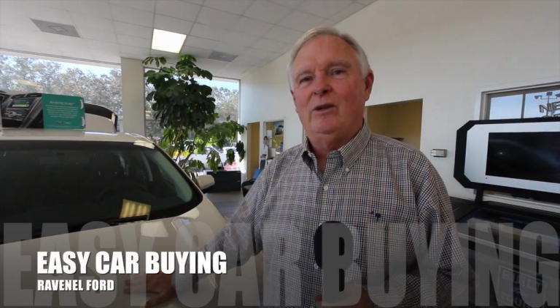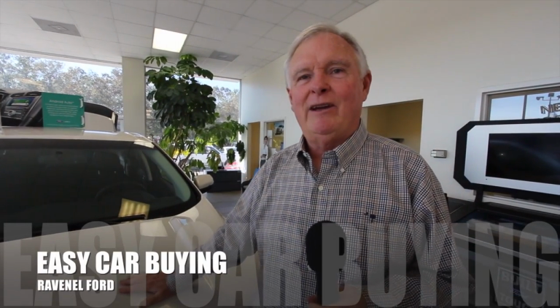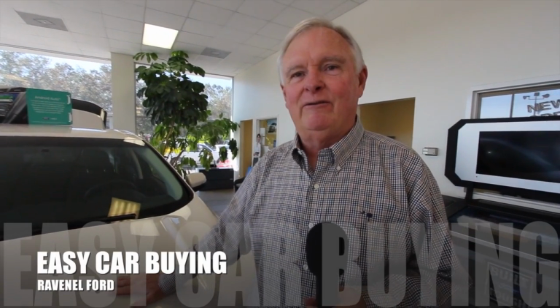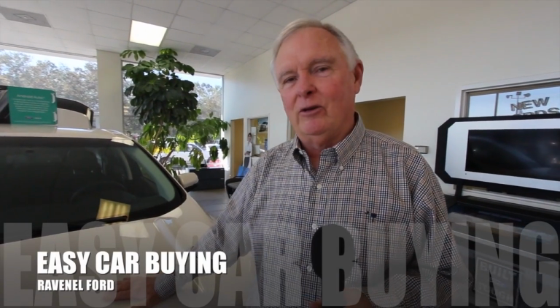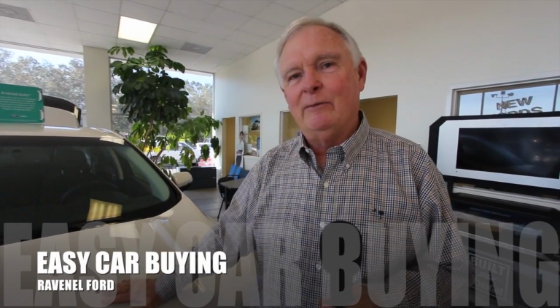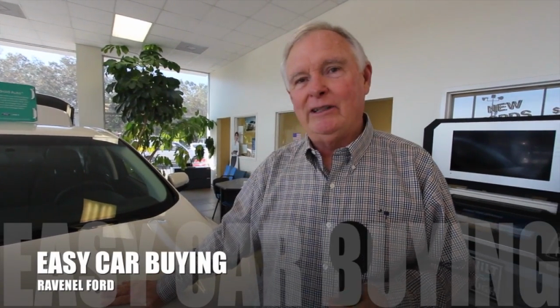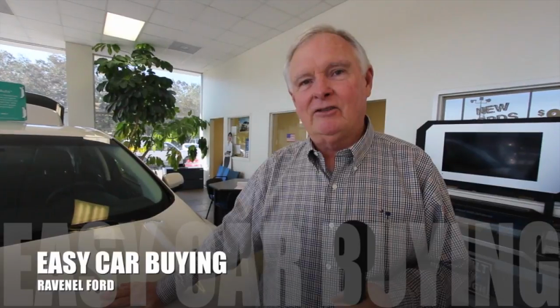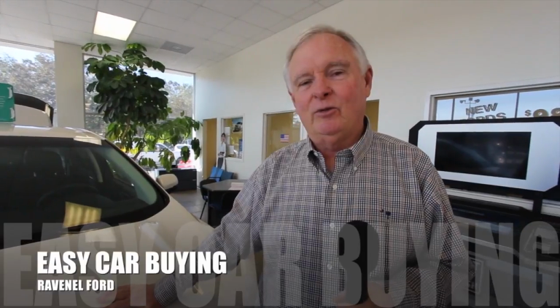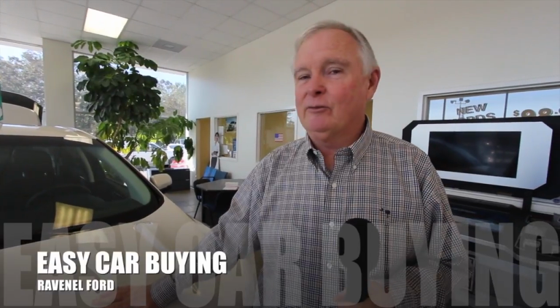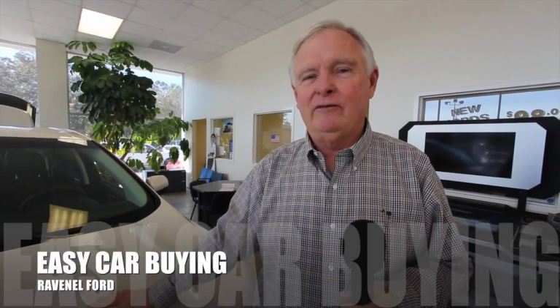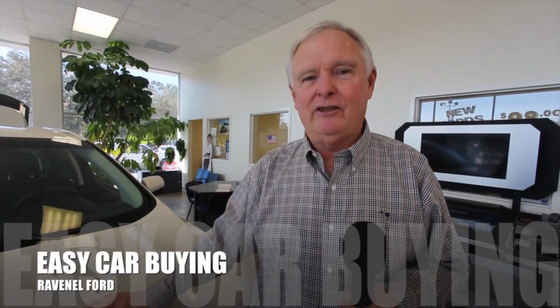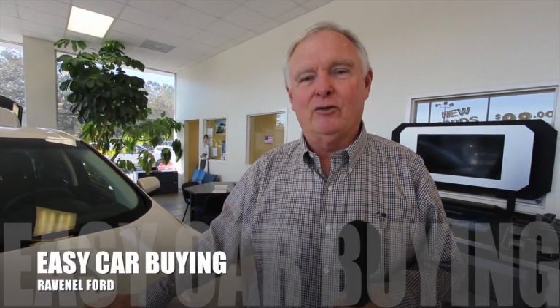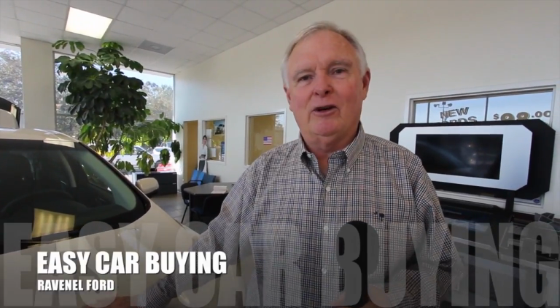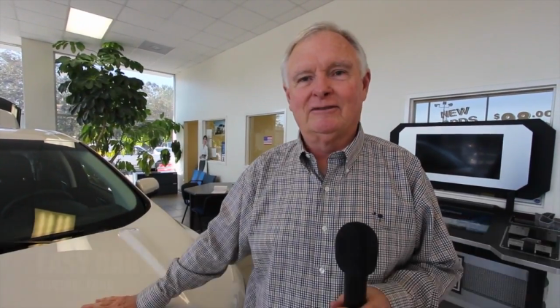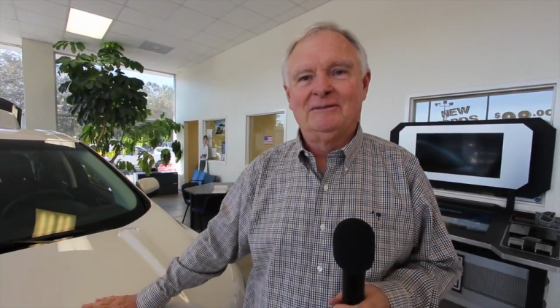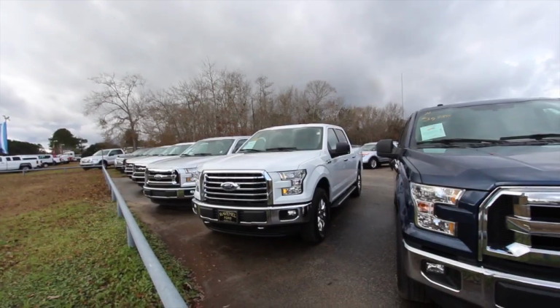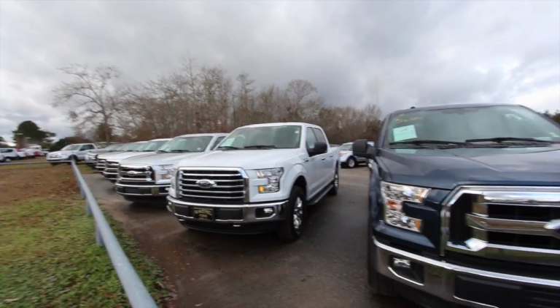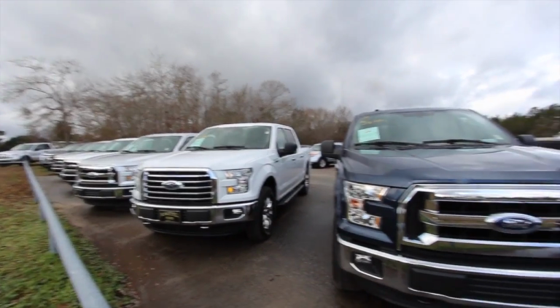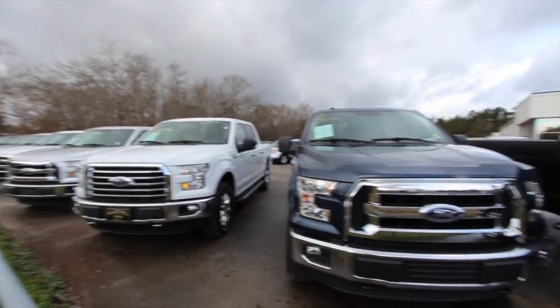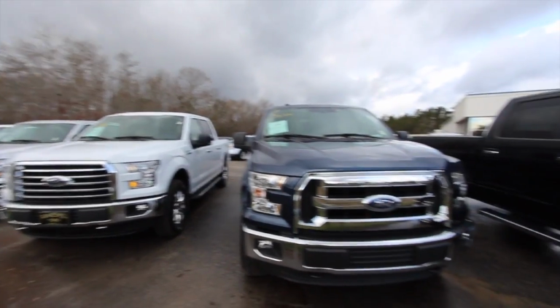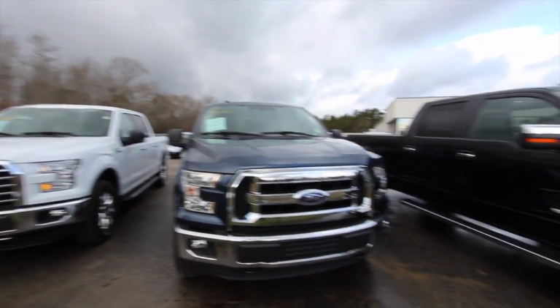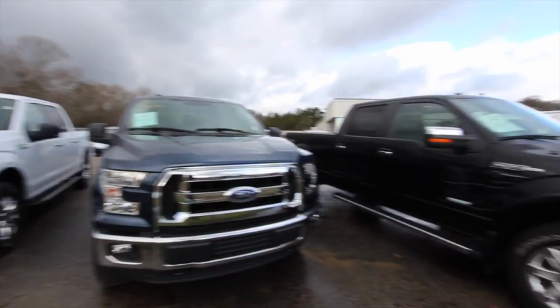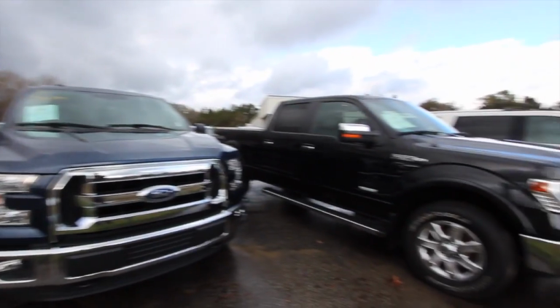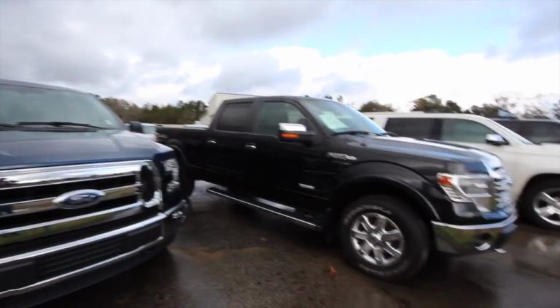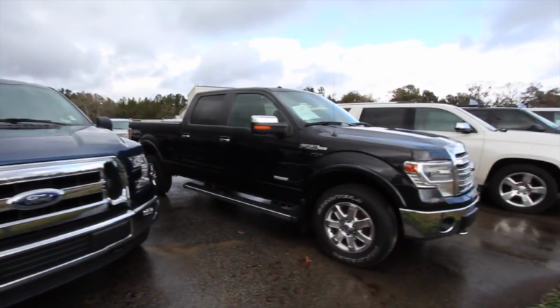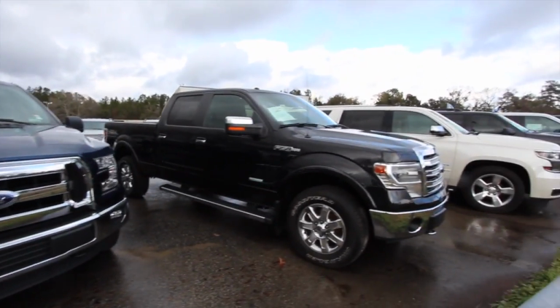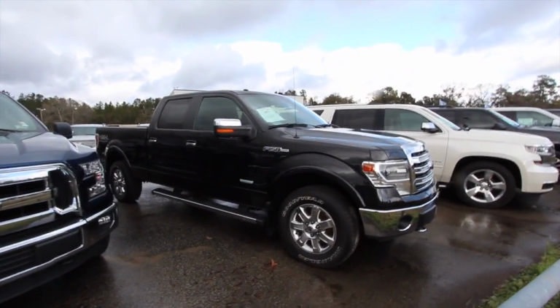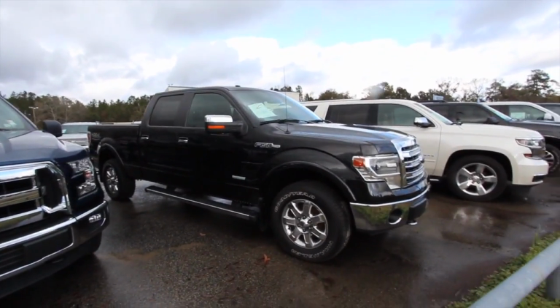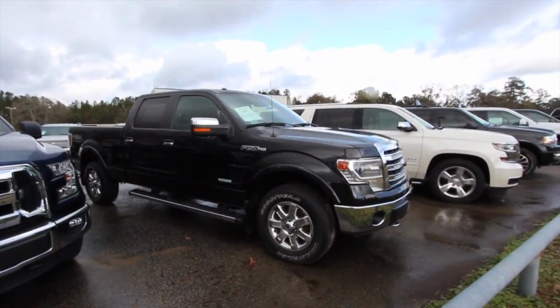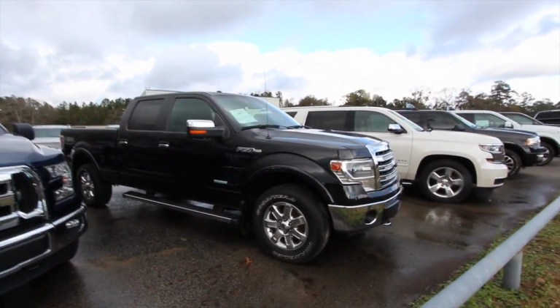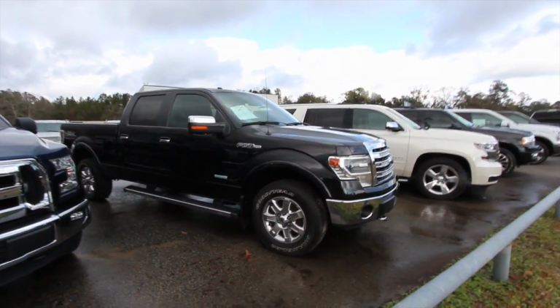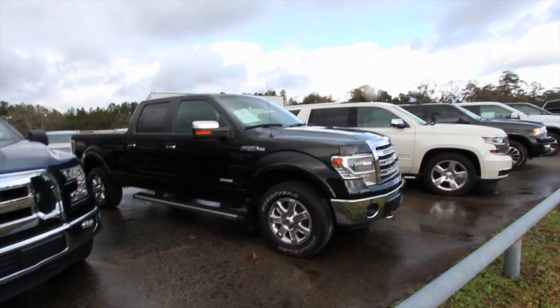Welcome to Ravenel Ford. I'm Dewey Nettles. We have some great videos for you to watch. What's up, everybody? We're here at Ravenel Ford today. My name's Chad Dolby, I'm with Charleston Car Videos, and I'm your host.